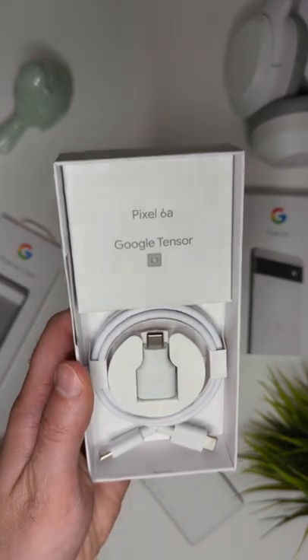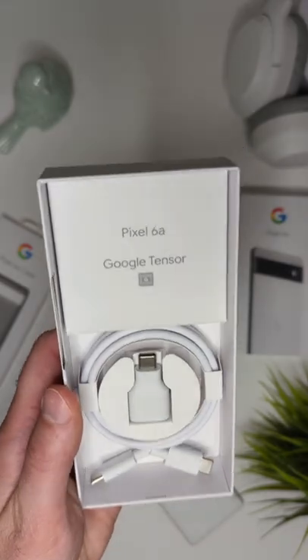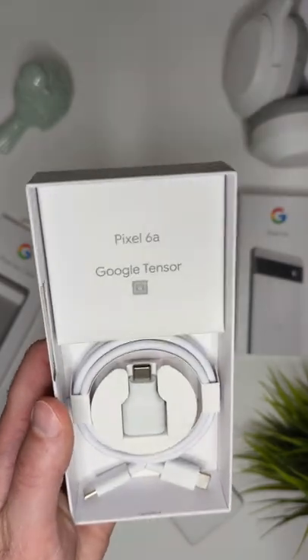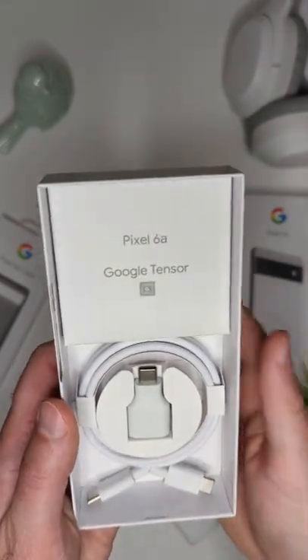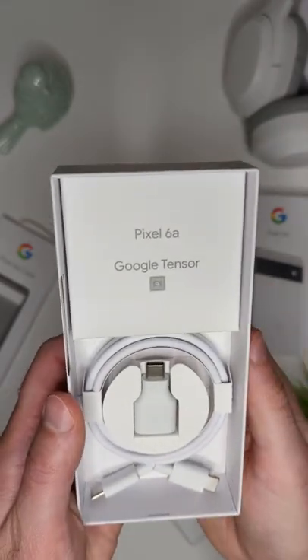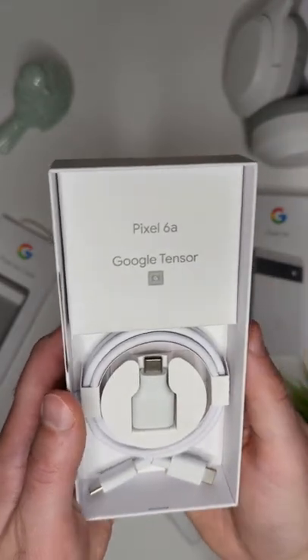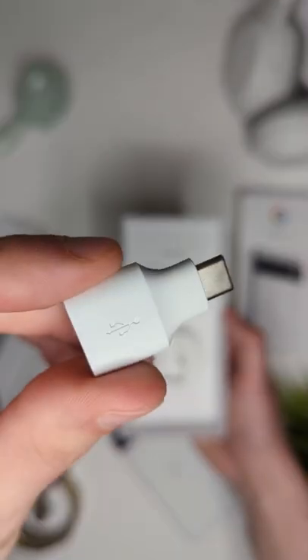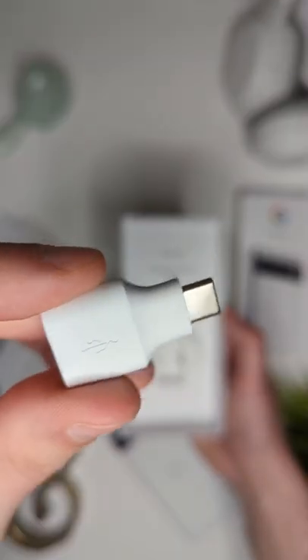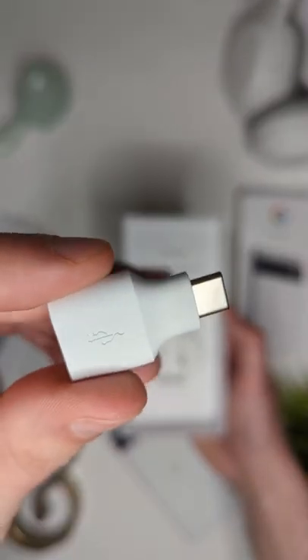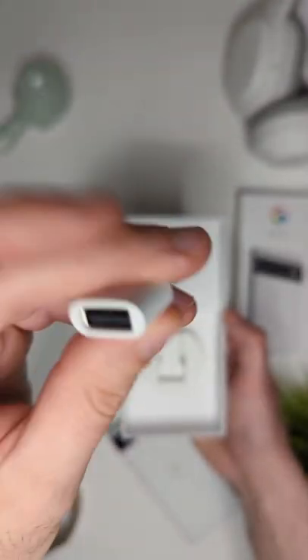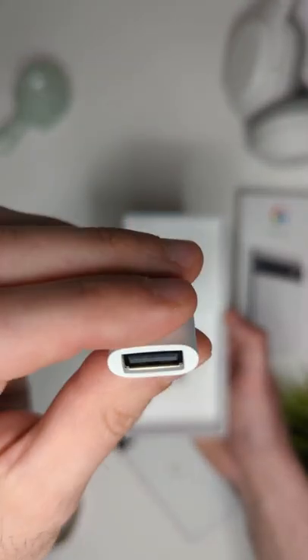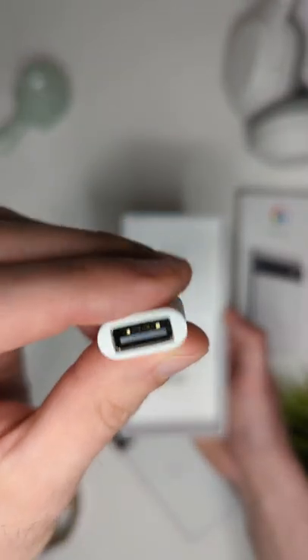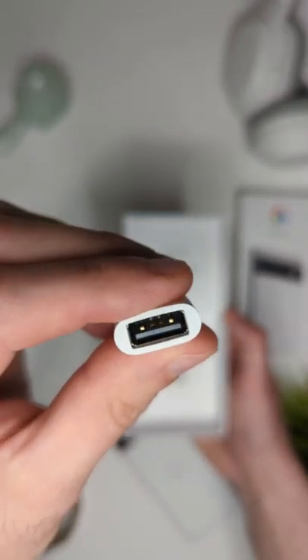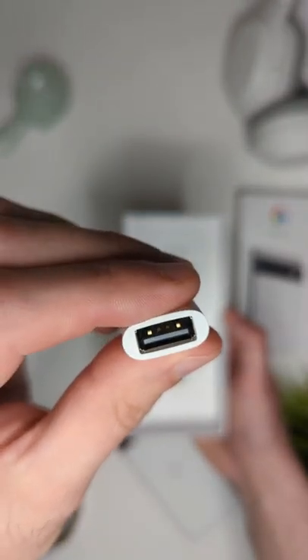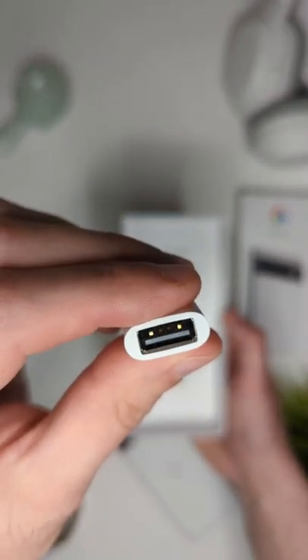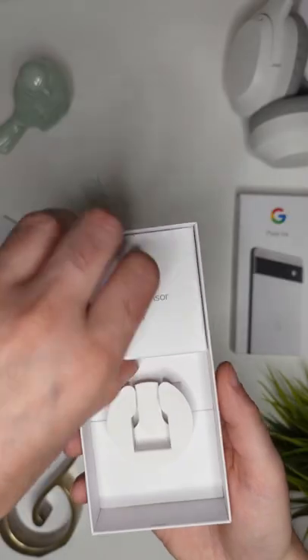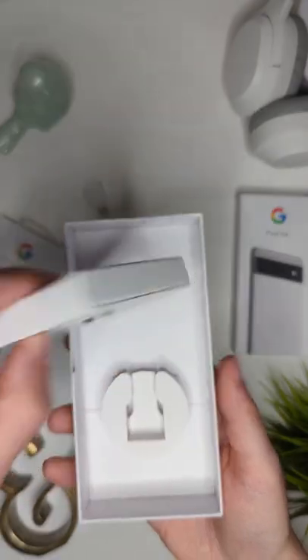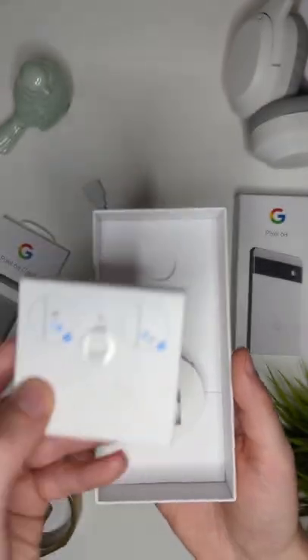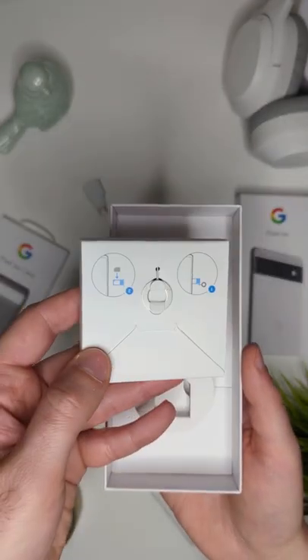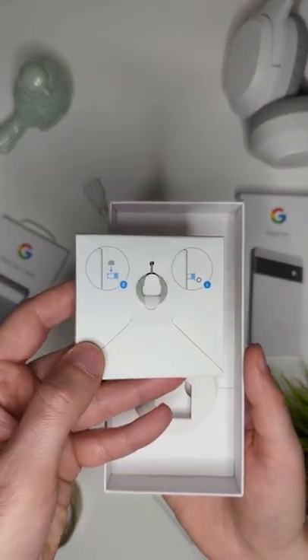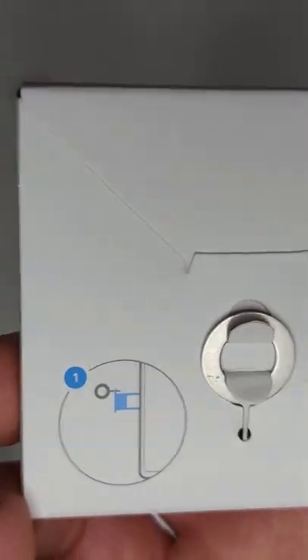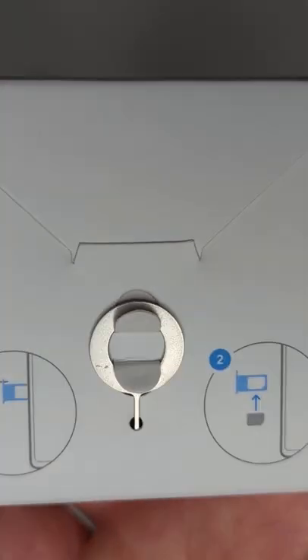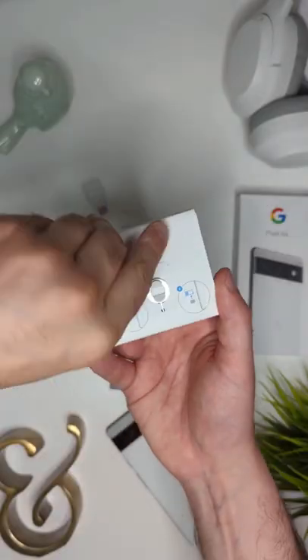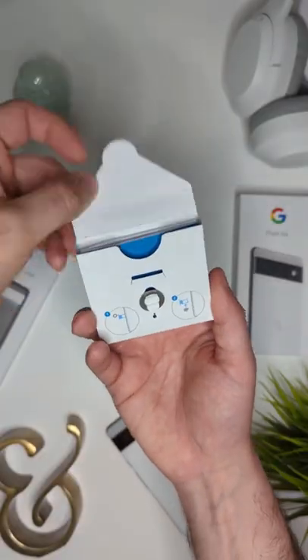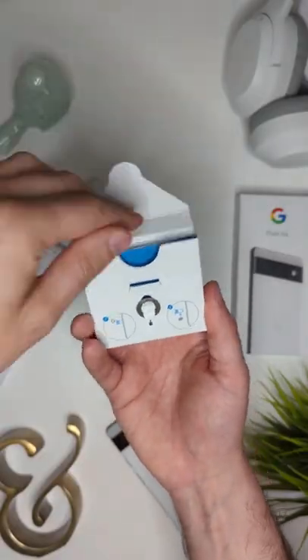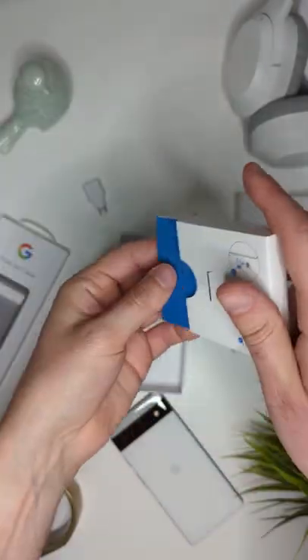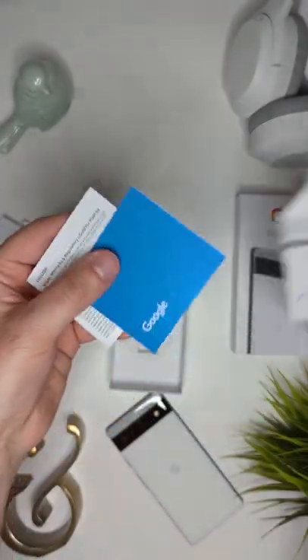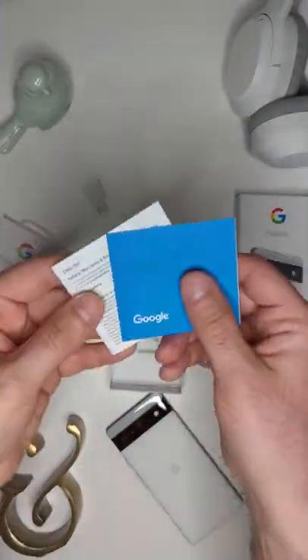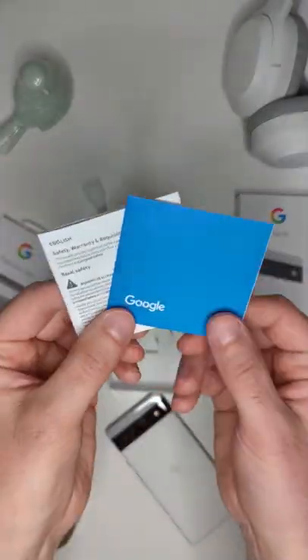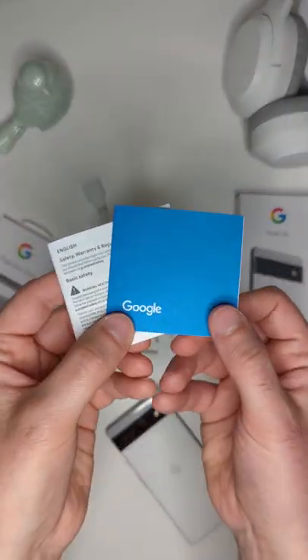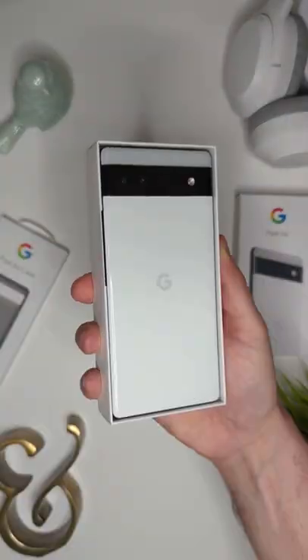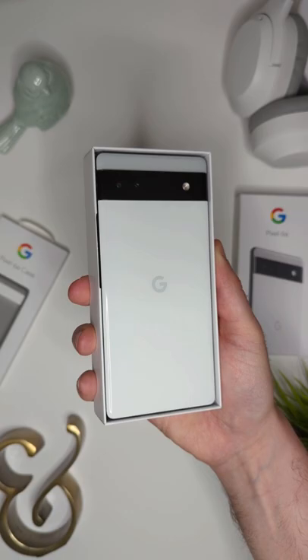In the box you'll find a USB-C cable and an adapter for older phones, however you won't find a power brick, which does make sense since this is more of a budget phone. You have the SIM card tool and all the product documentation as well.